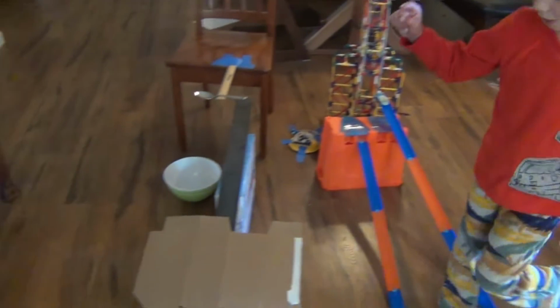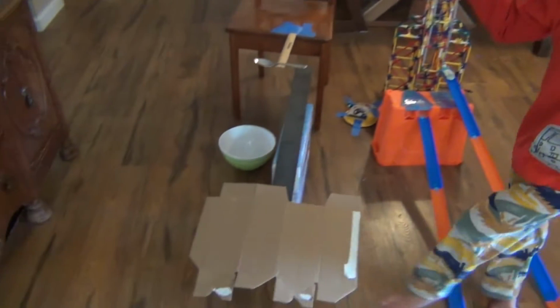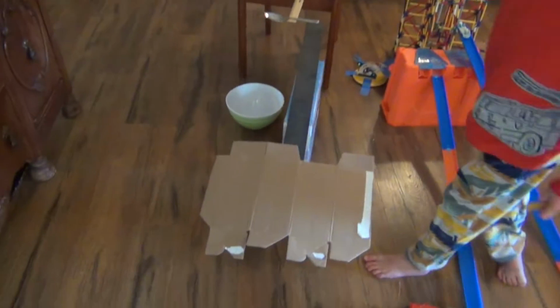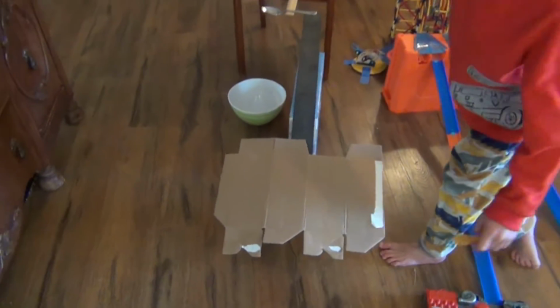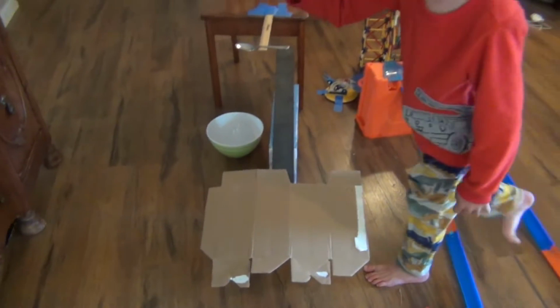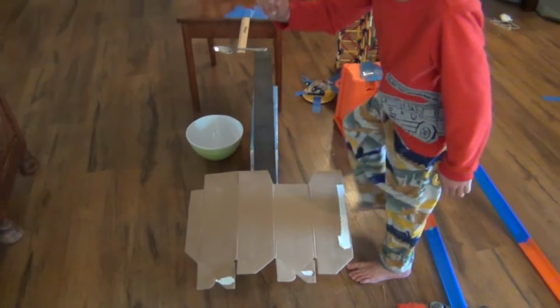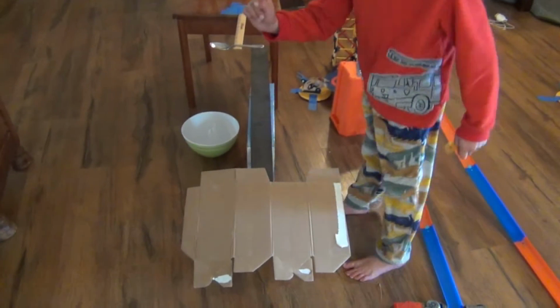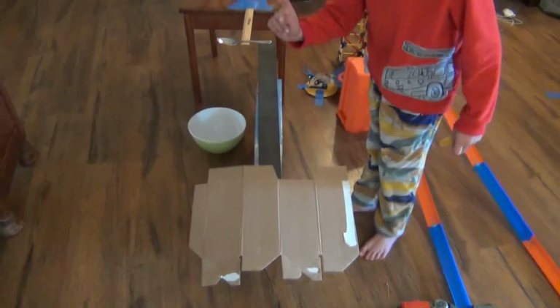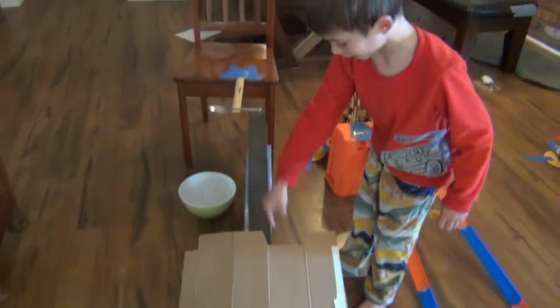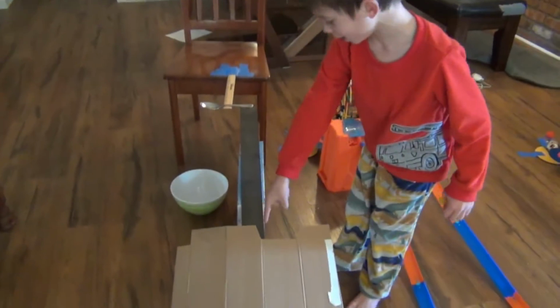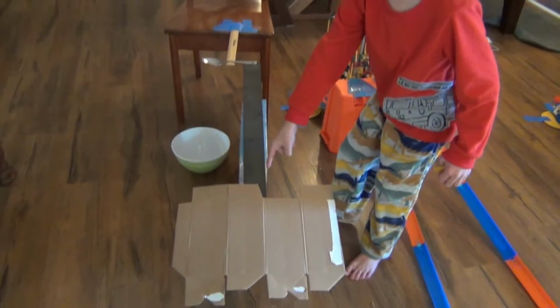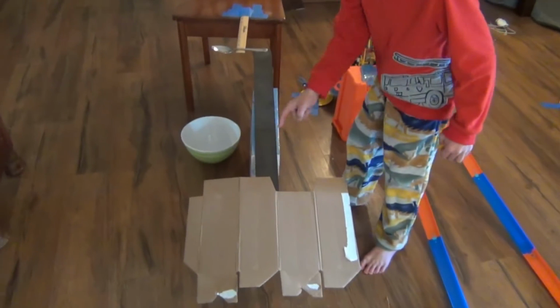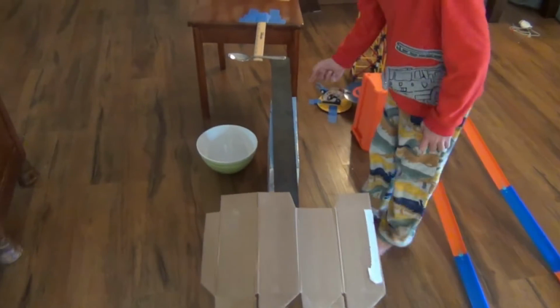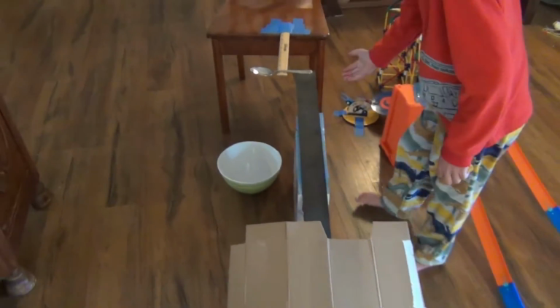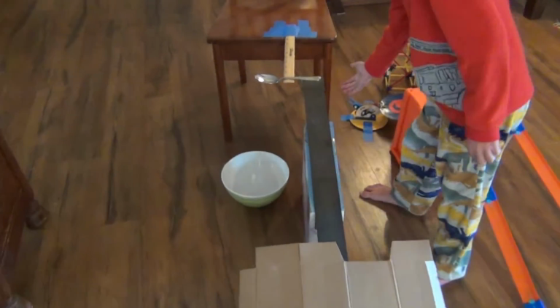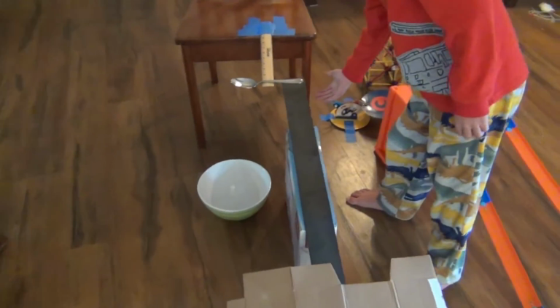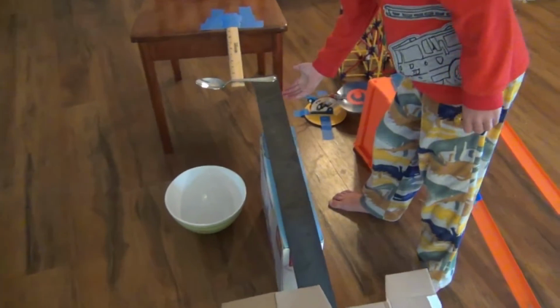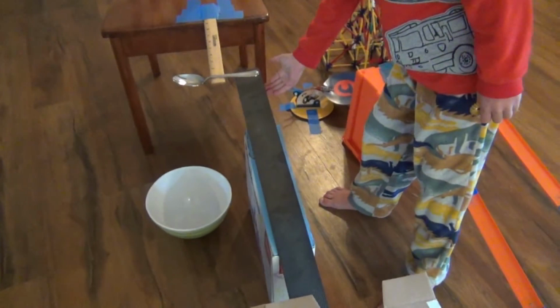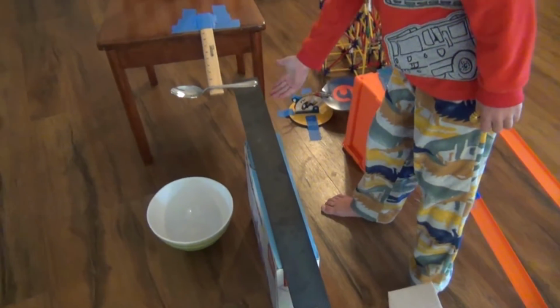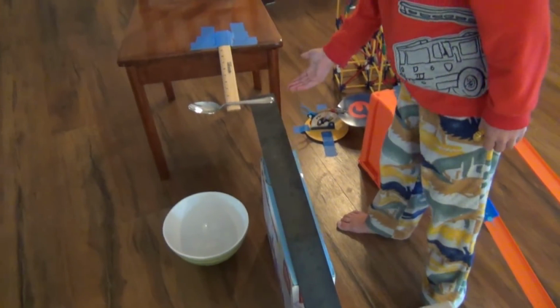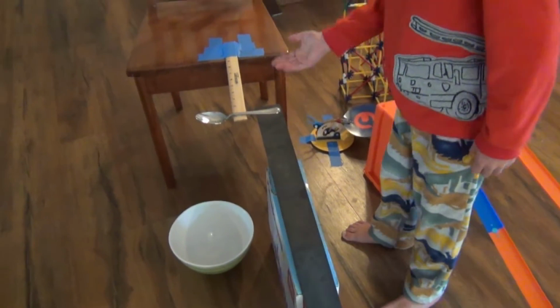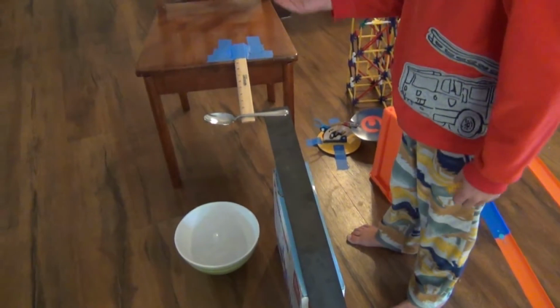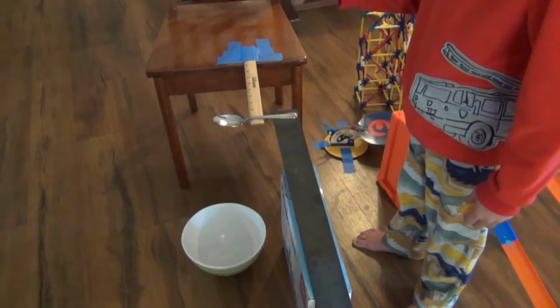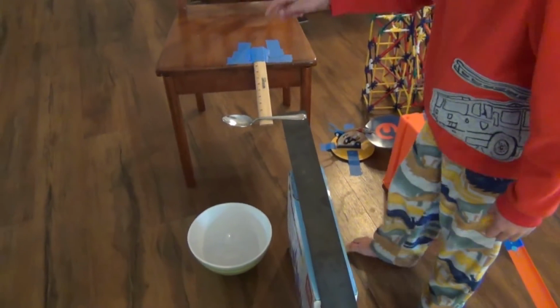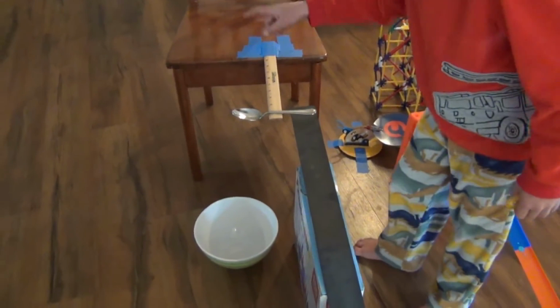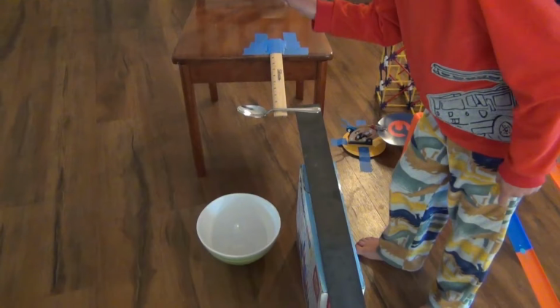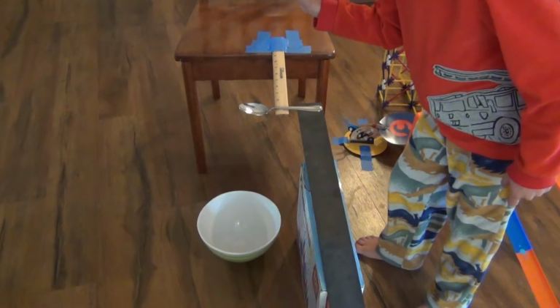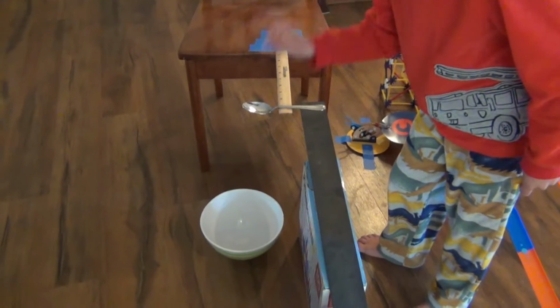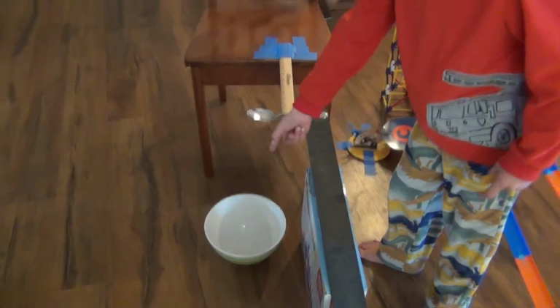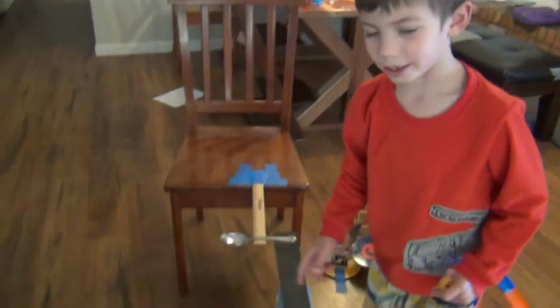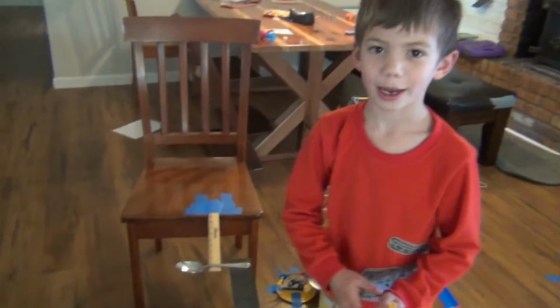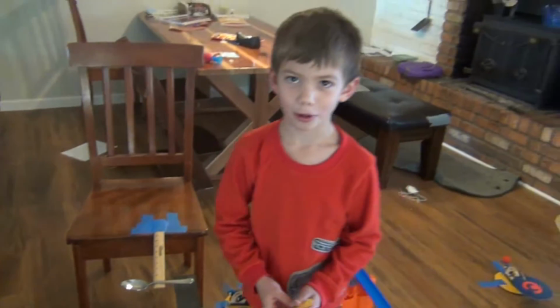And then the ball will hopefully hit this. And then this black thing will lift up, hit this room, and land in that ball.